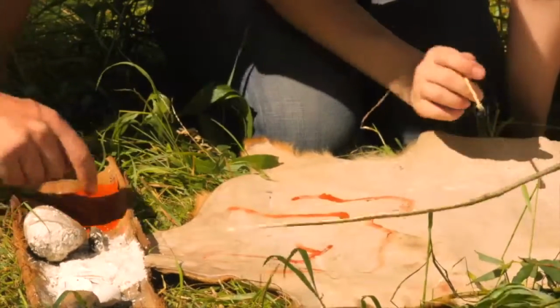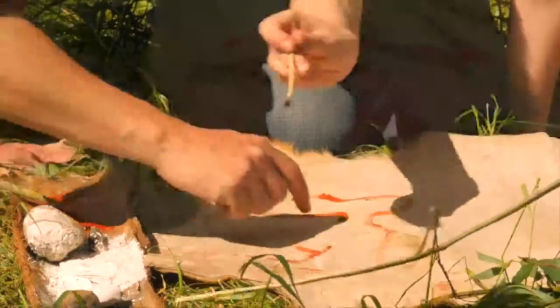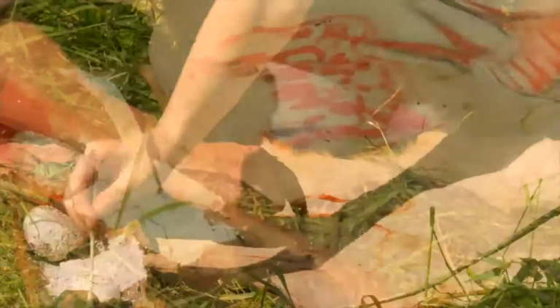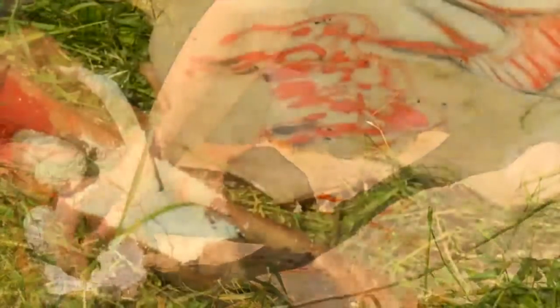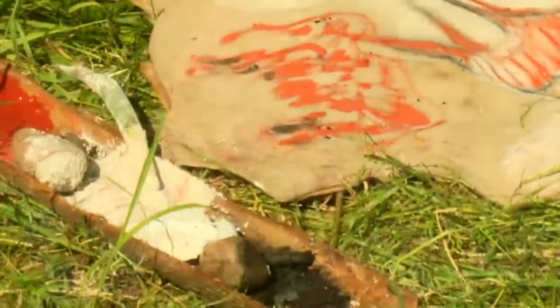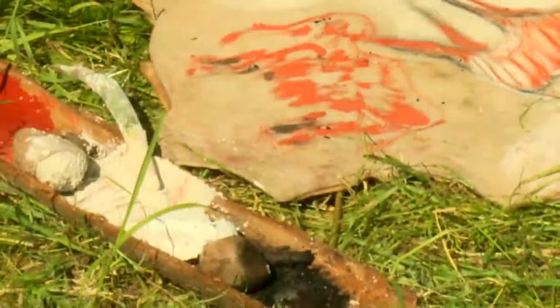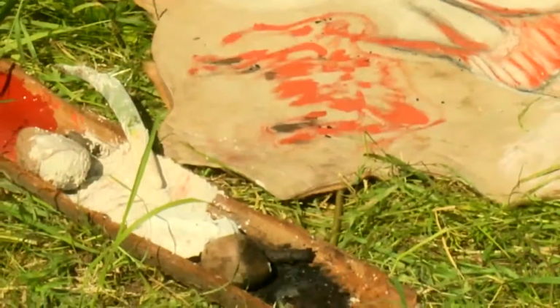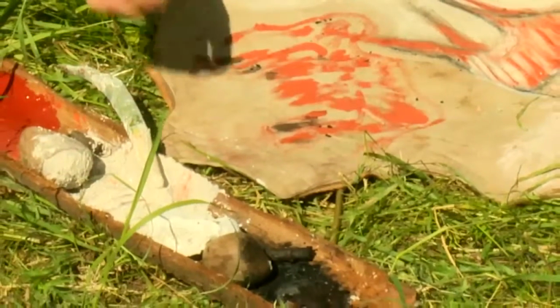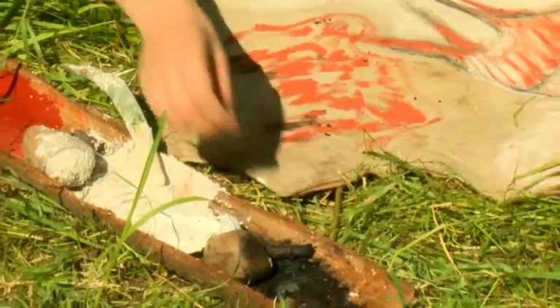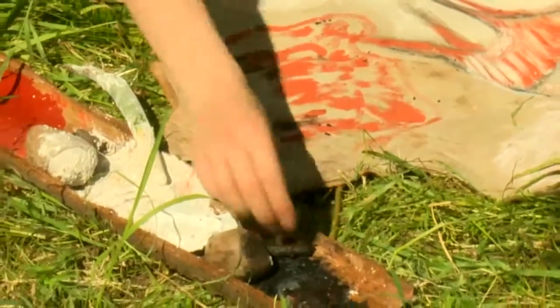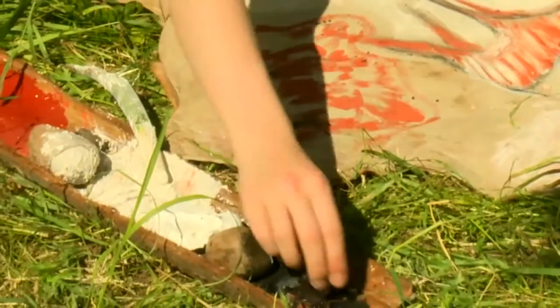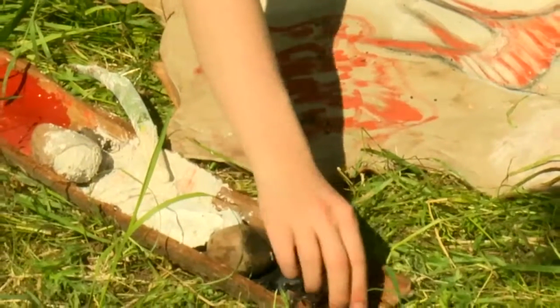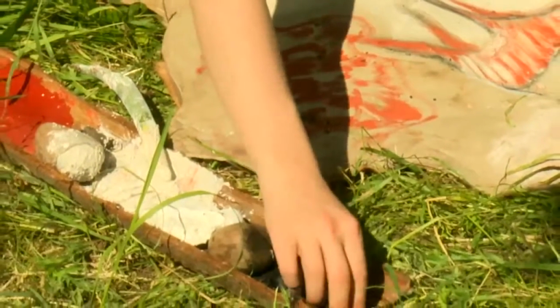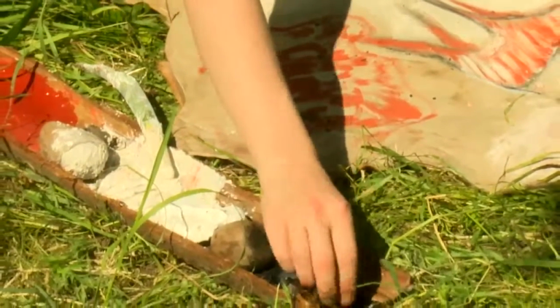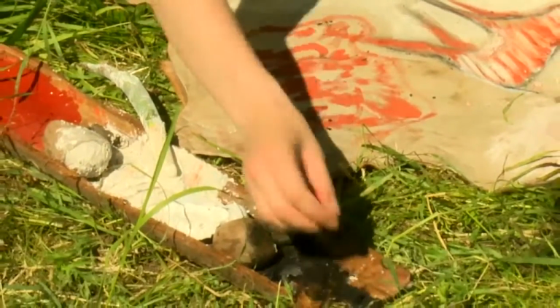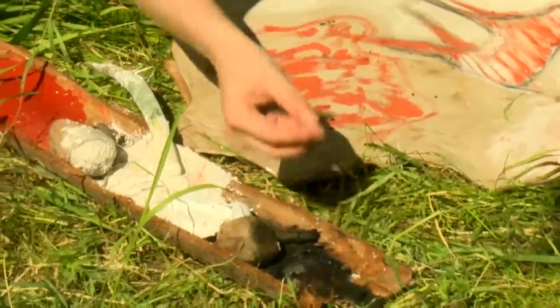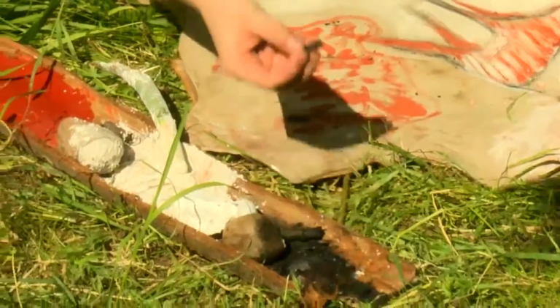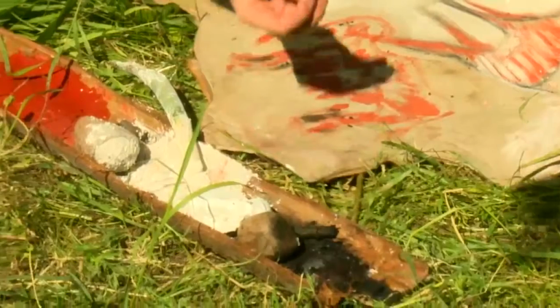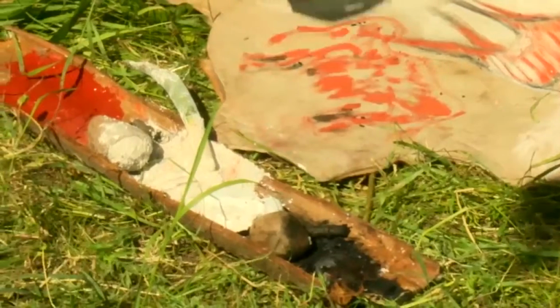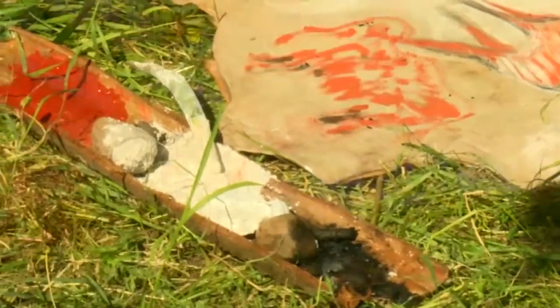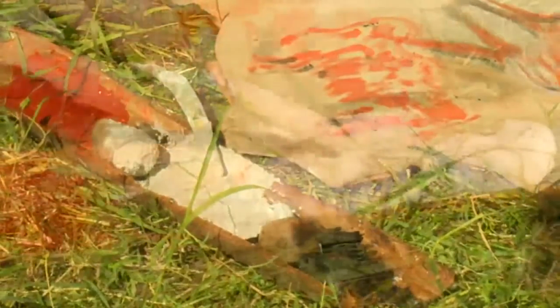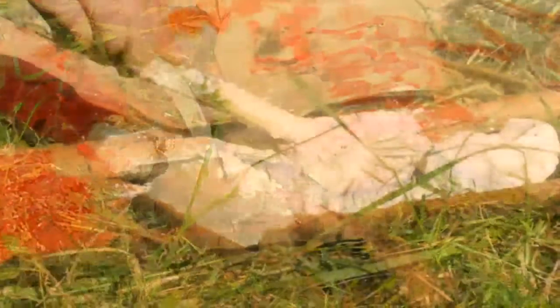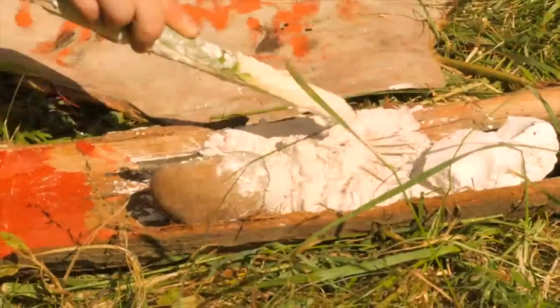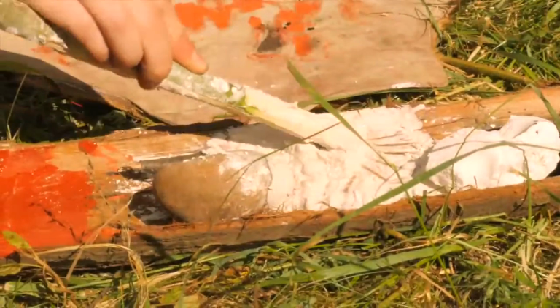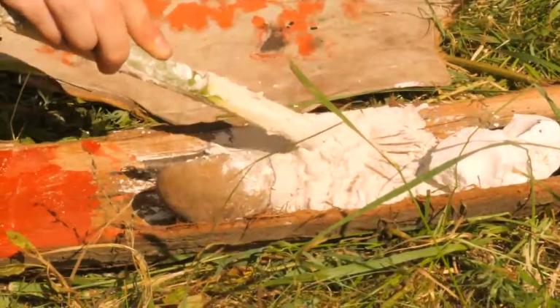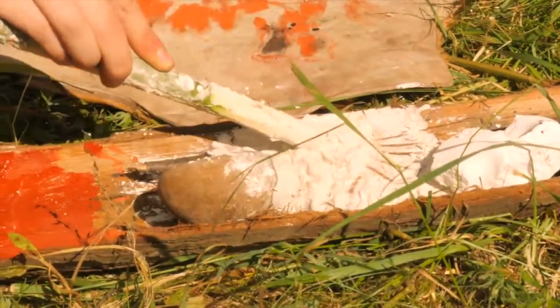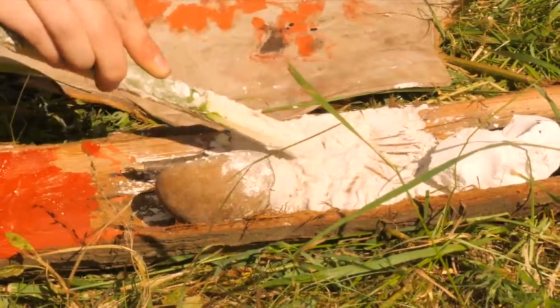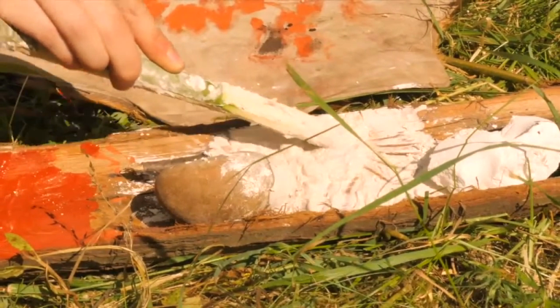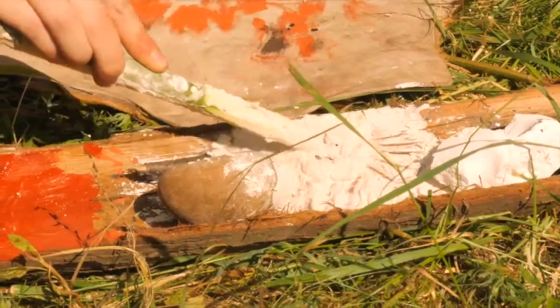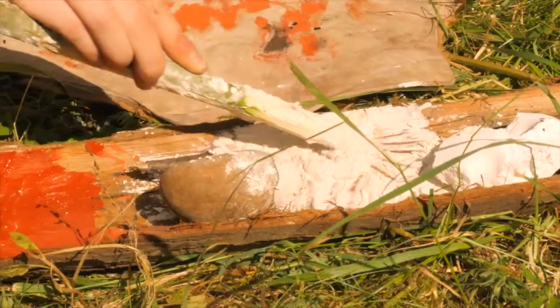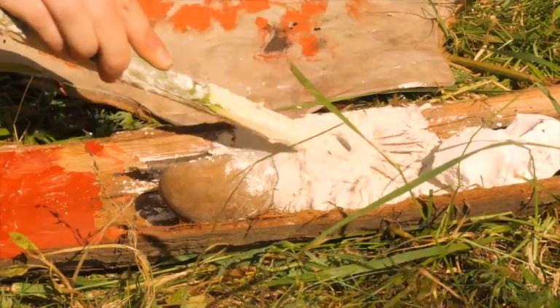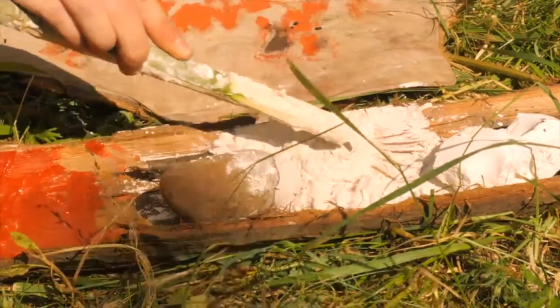She's made black paint out of charcoal, which is mixed with some animal fat to make it pasty. She's also made some white paint out of chalk, mixed with water.